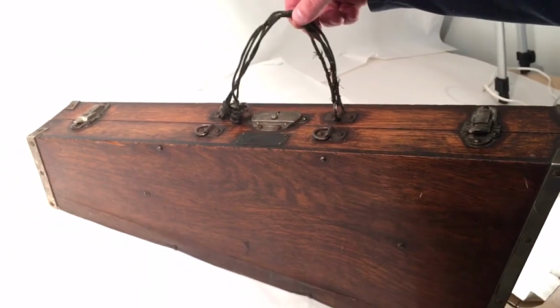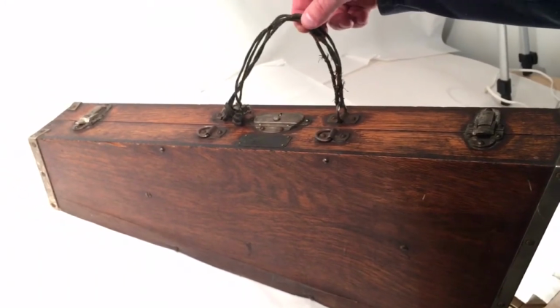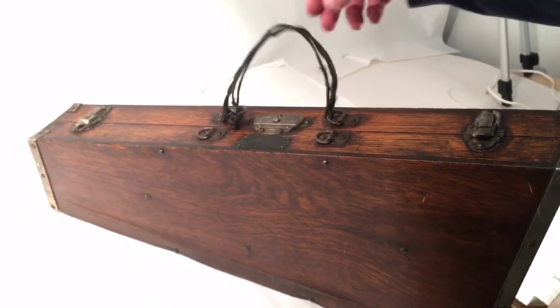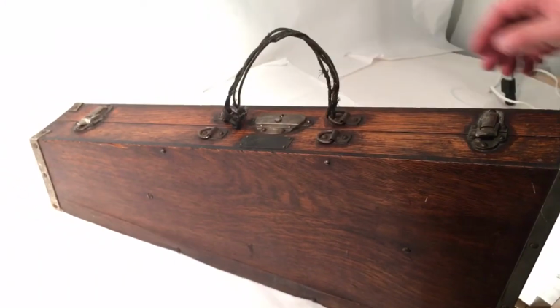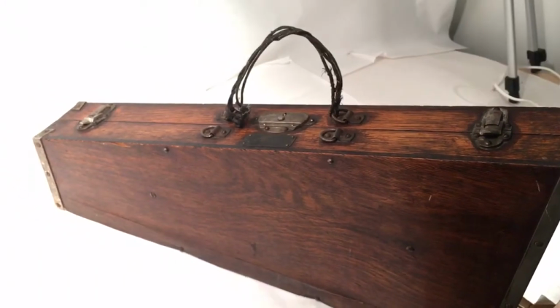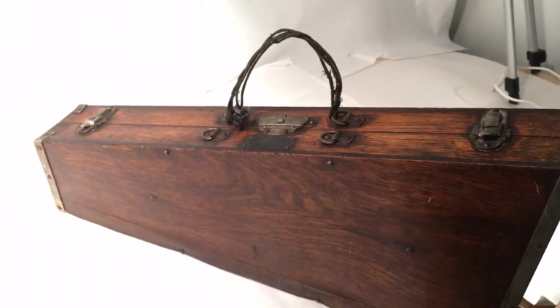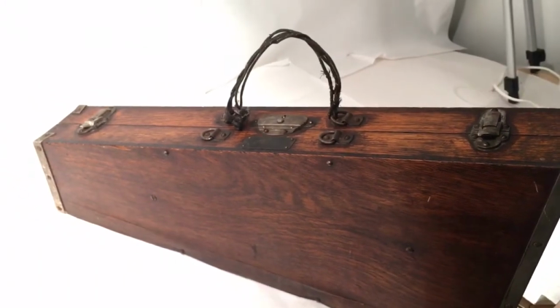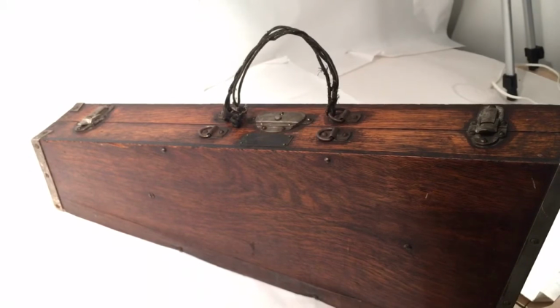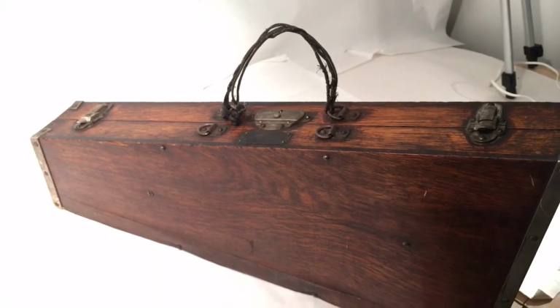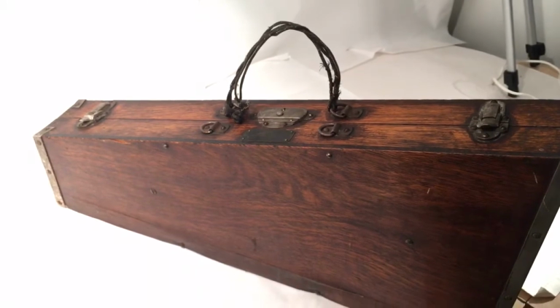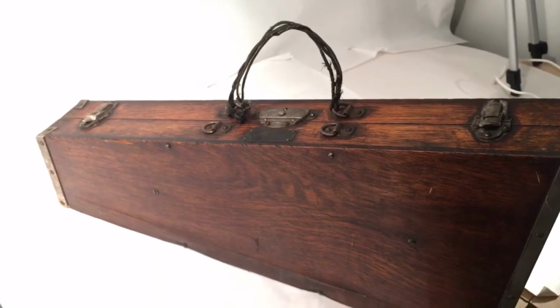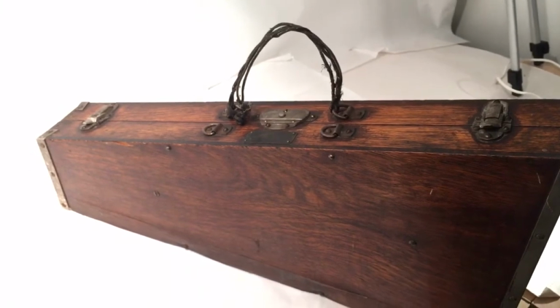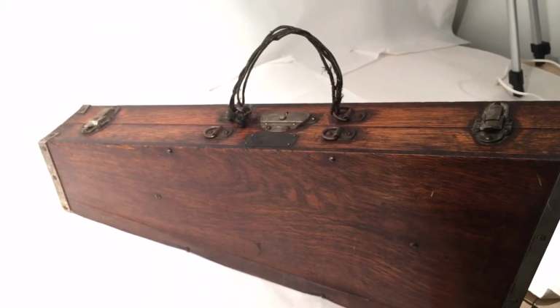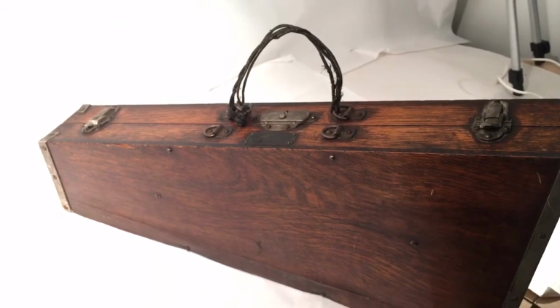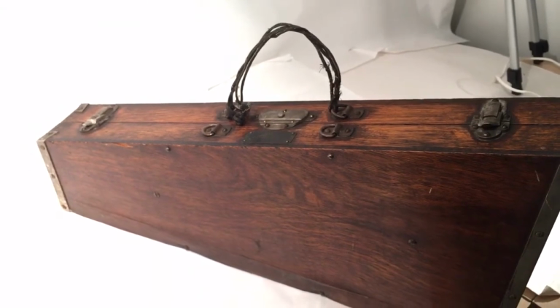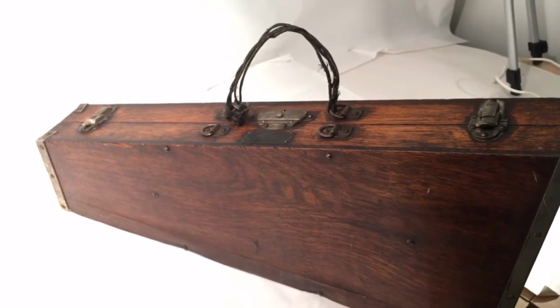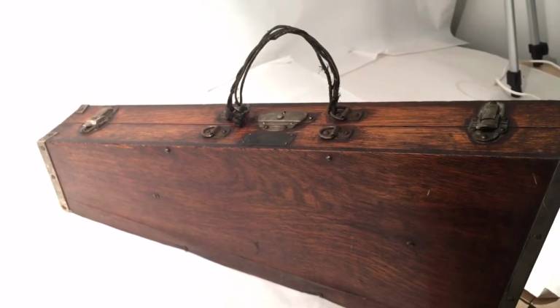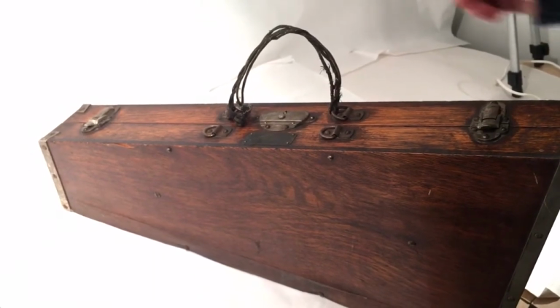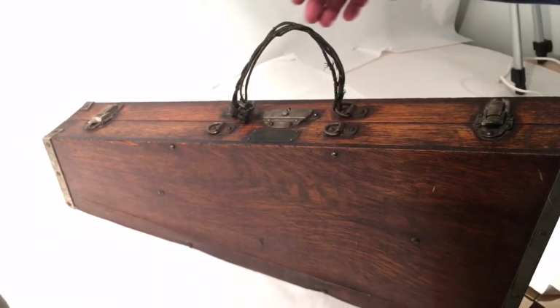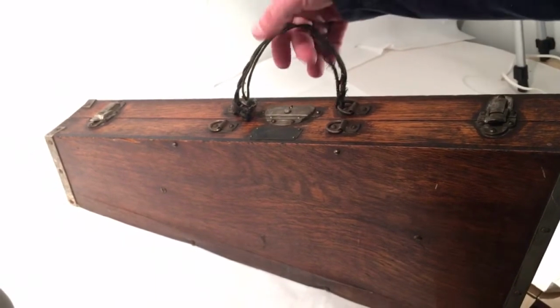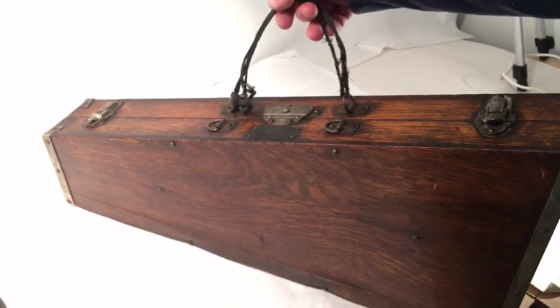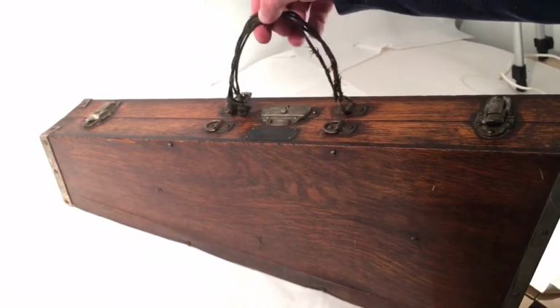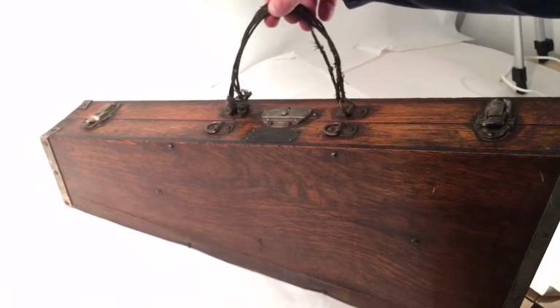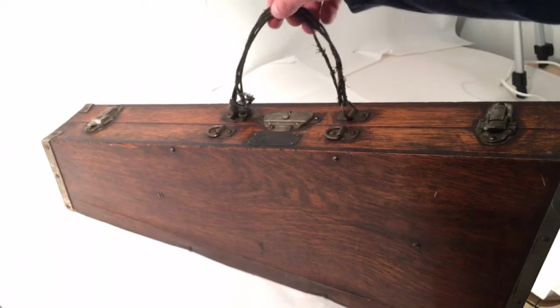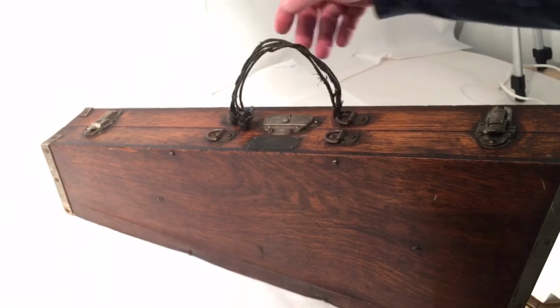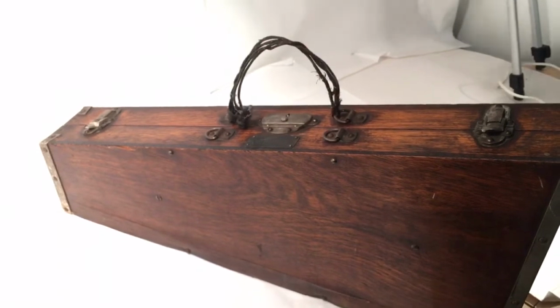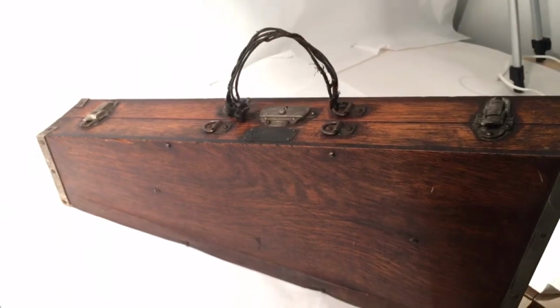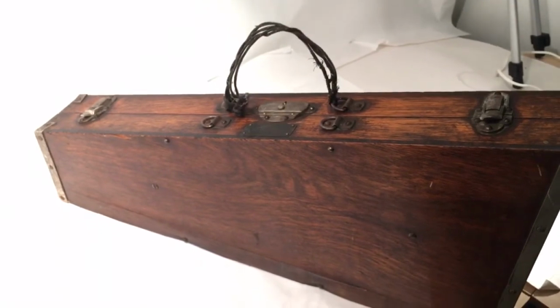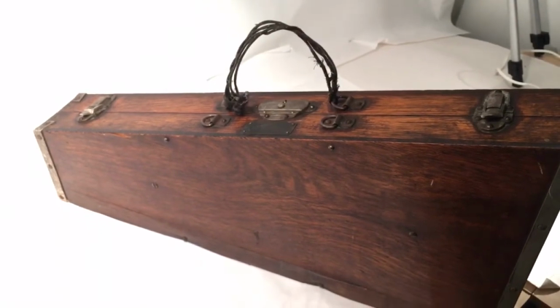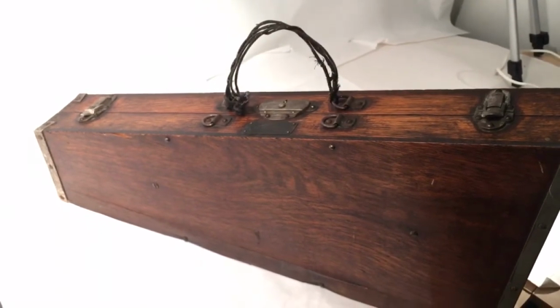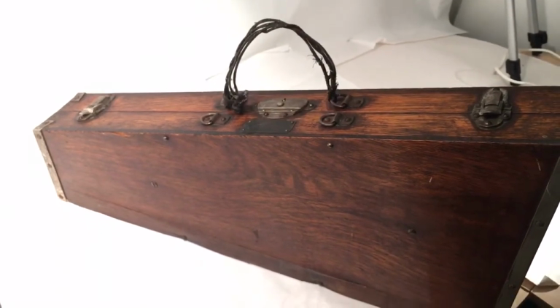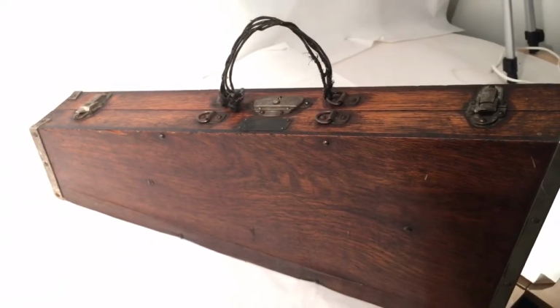The original handles are missing. There is heavy-duty rope that's been tied by someone, but I would not use it to carry the case, as the case is very heavy and you just don't know if it will come apart — you could damage the rest of the instrument if it falls.